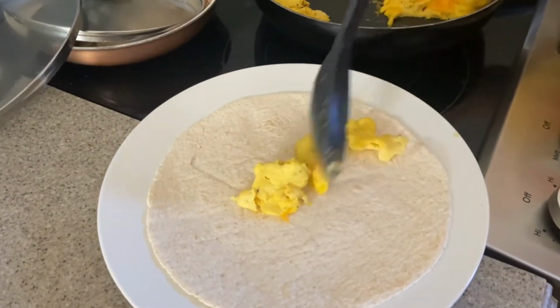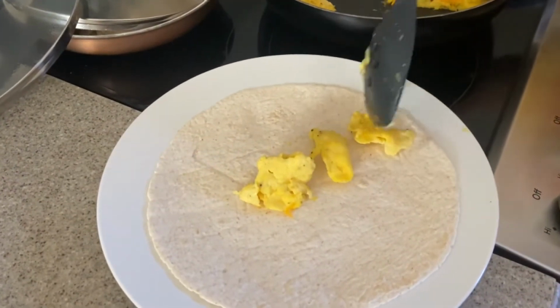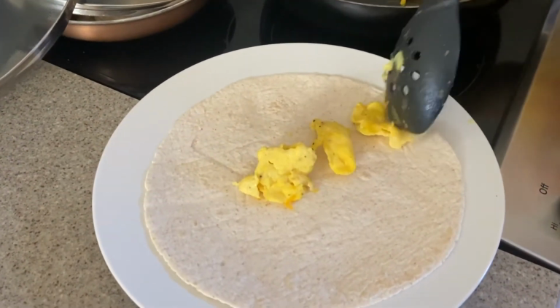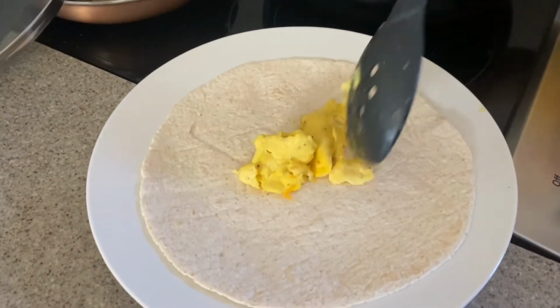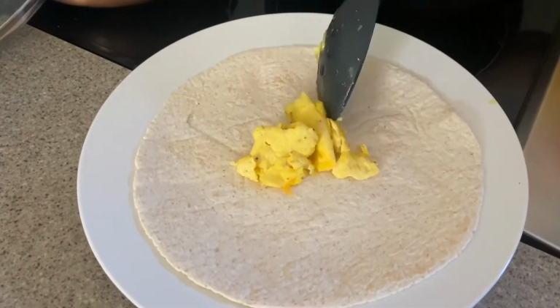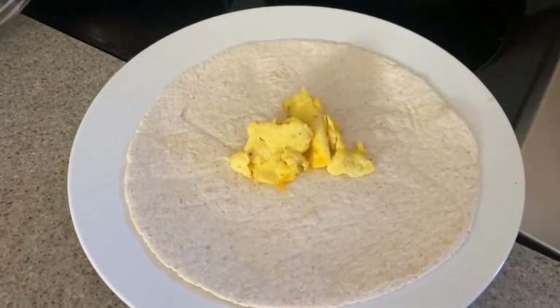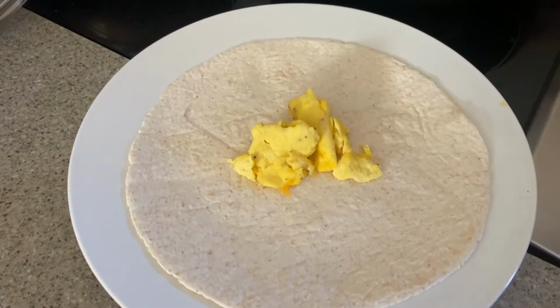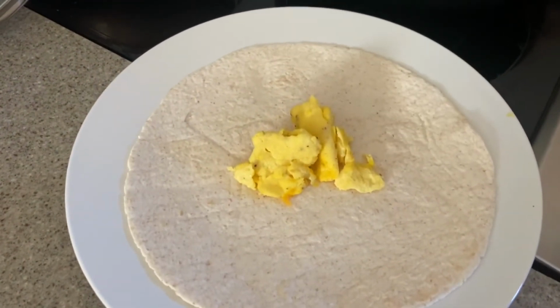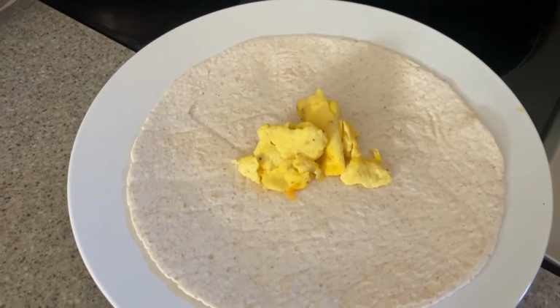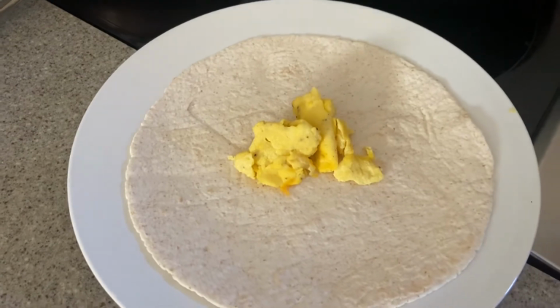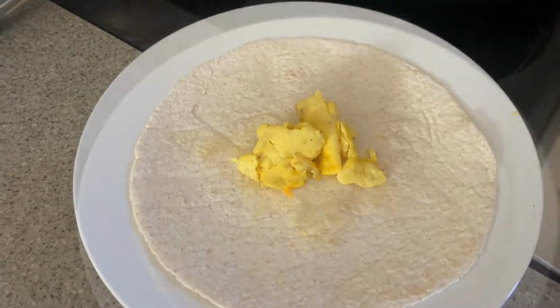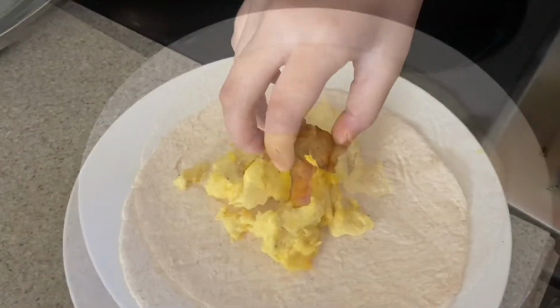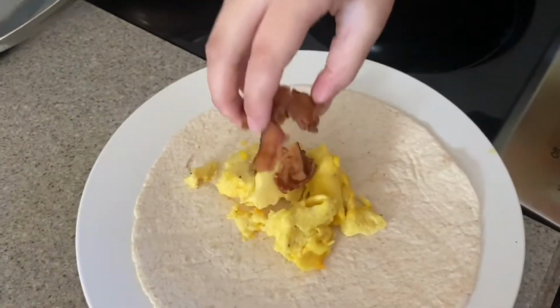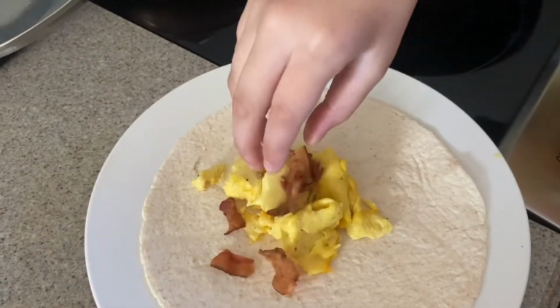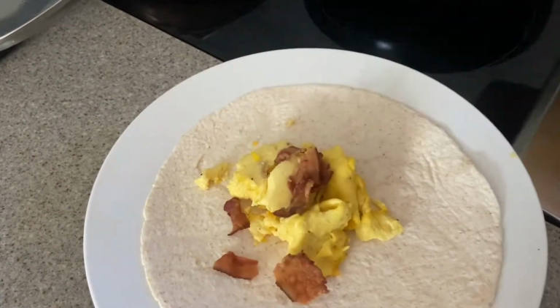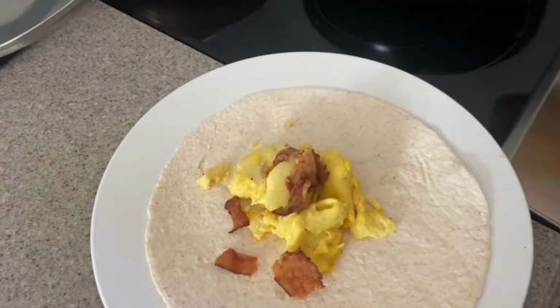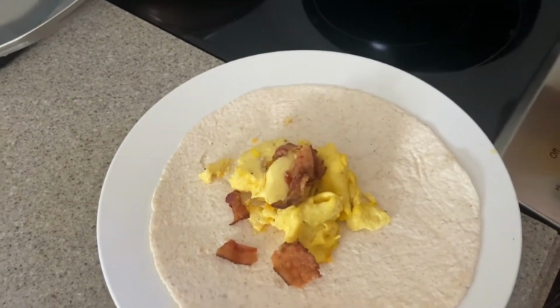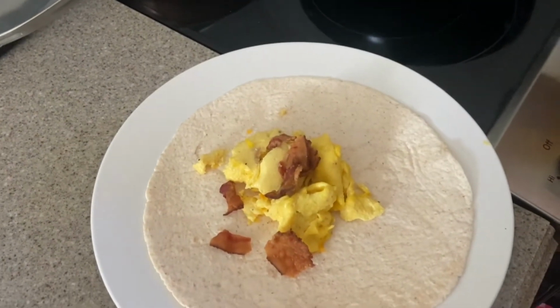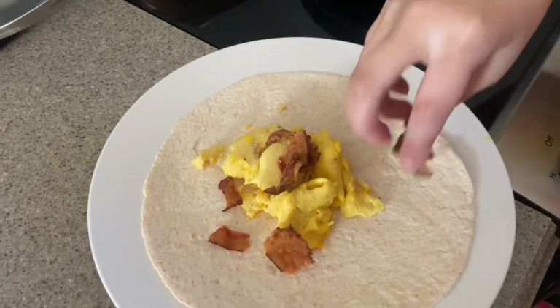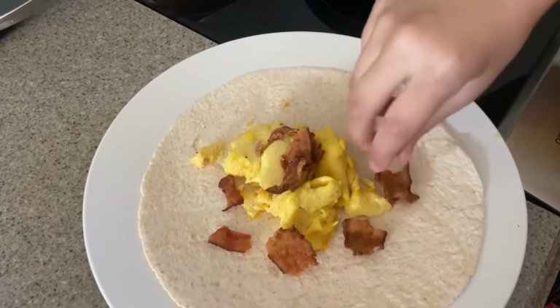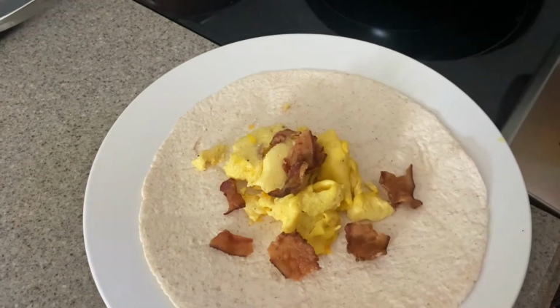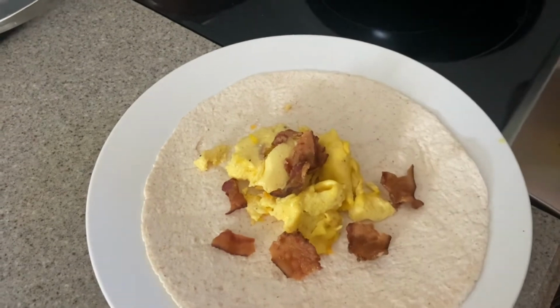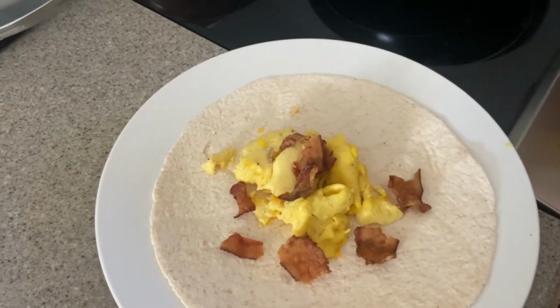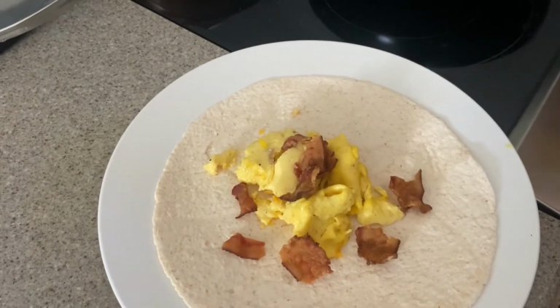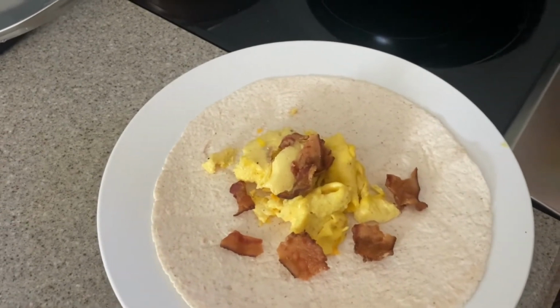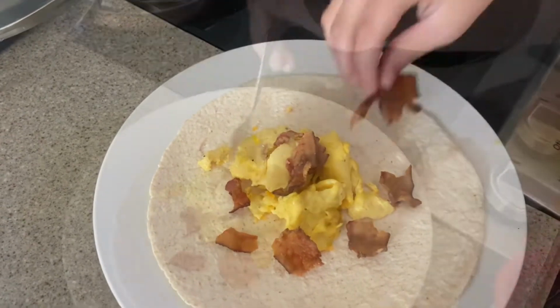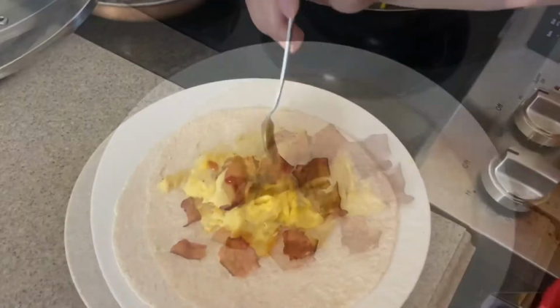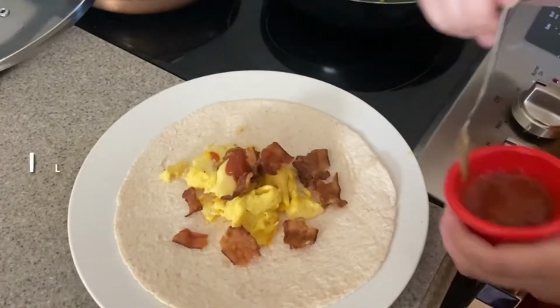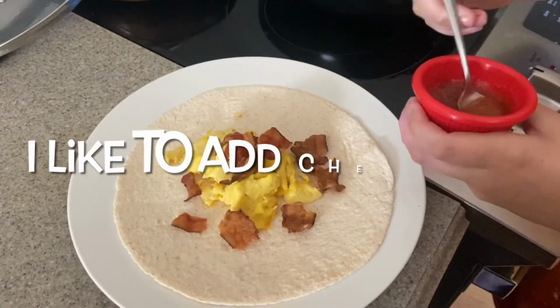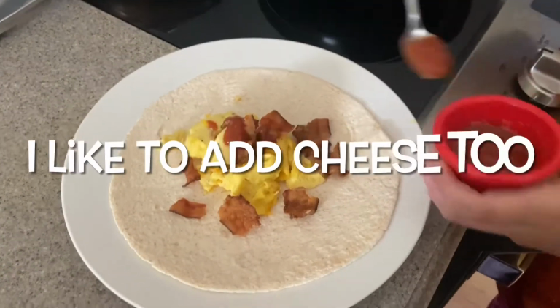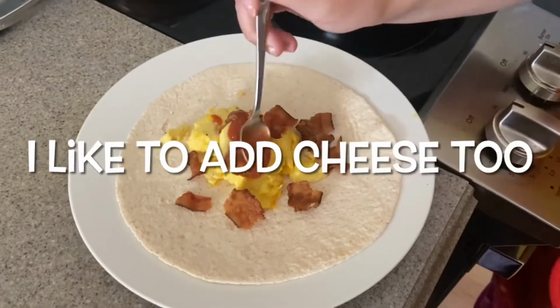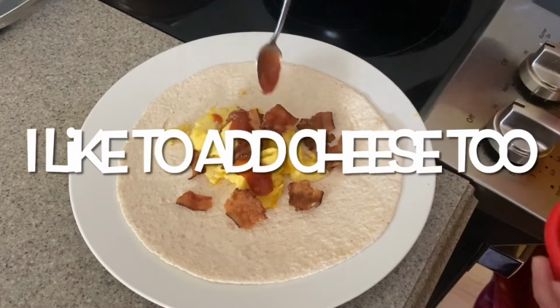You start with eggs, egg and bacon, and a little bit of salsa.